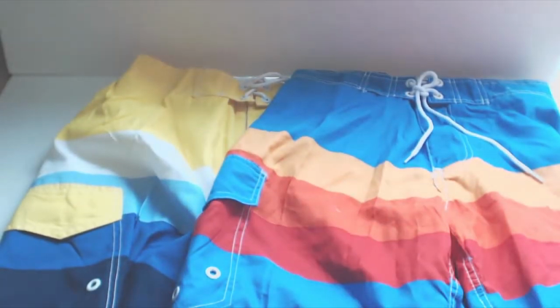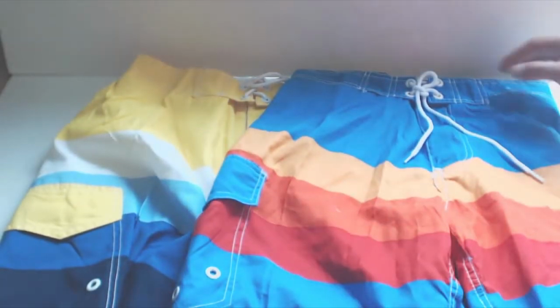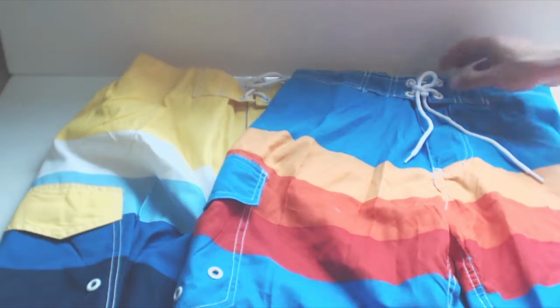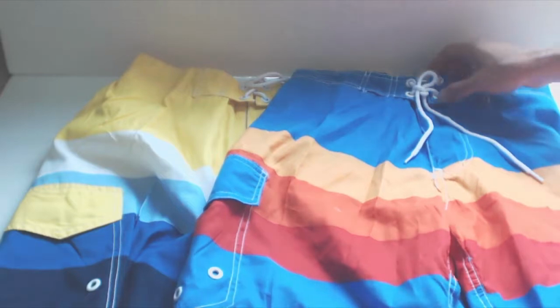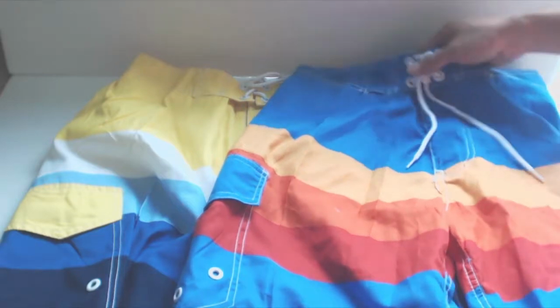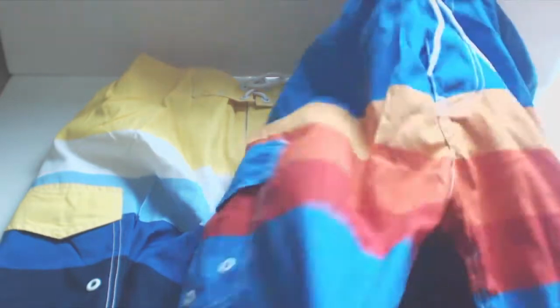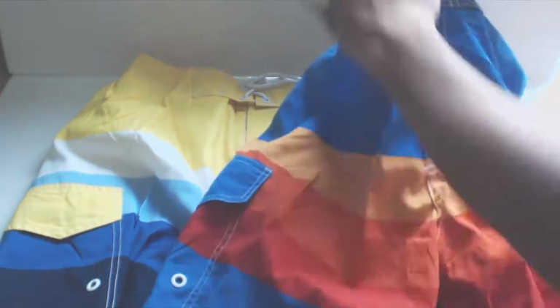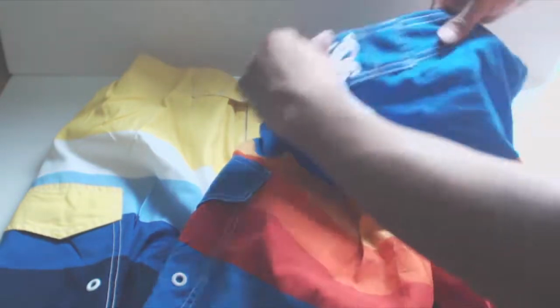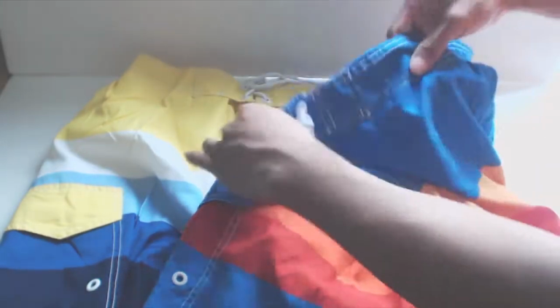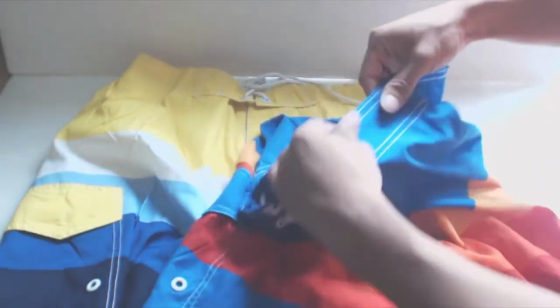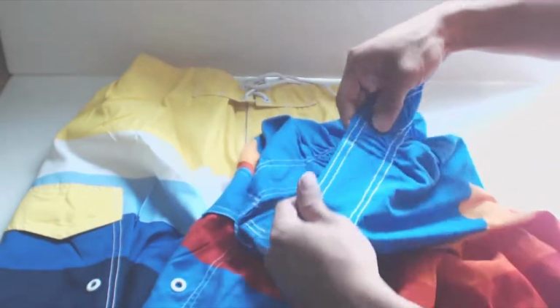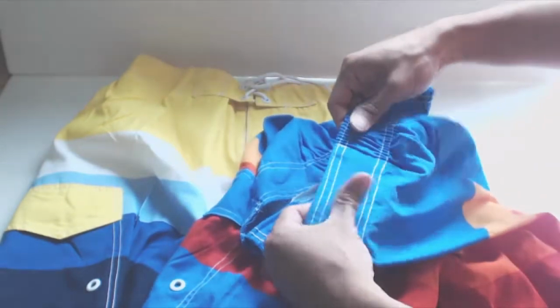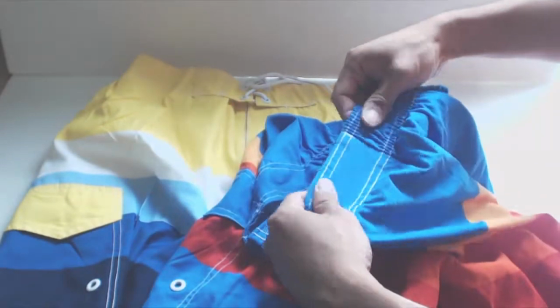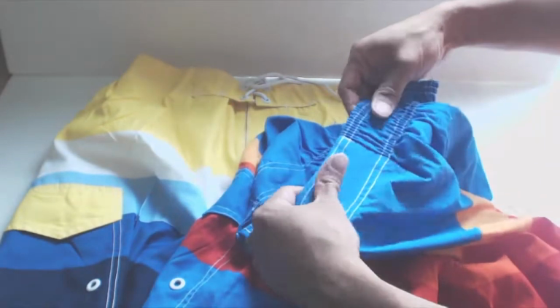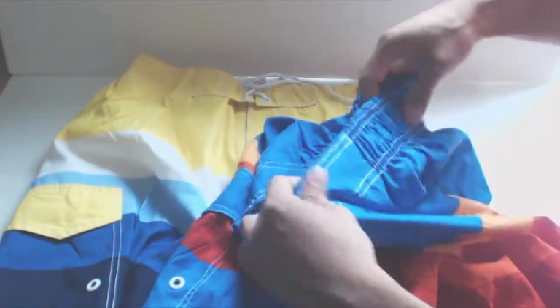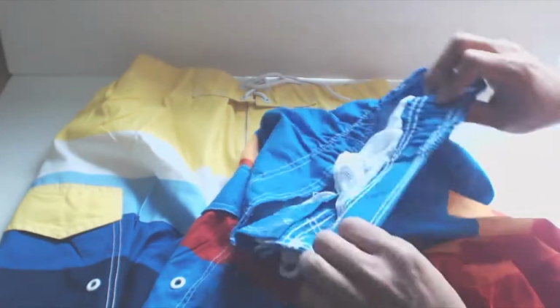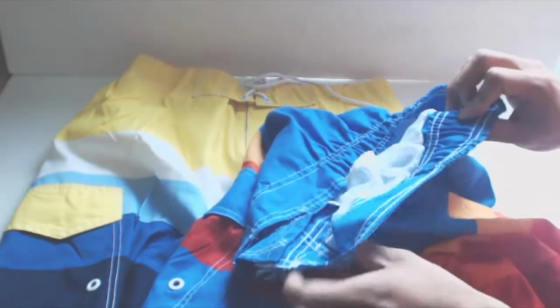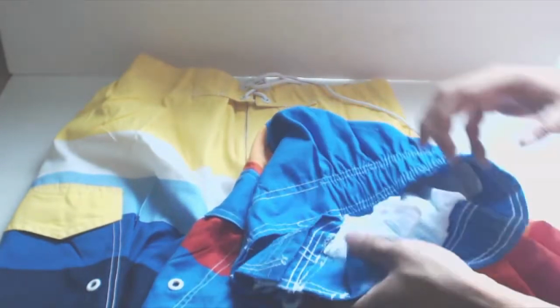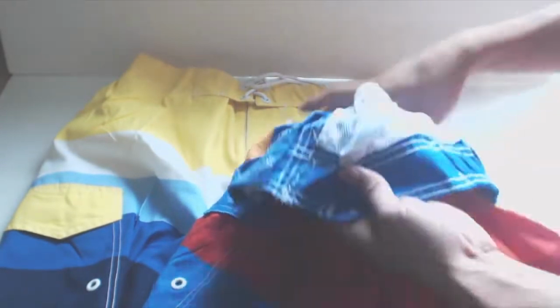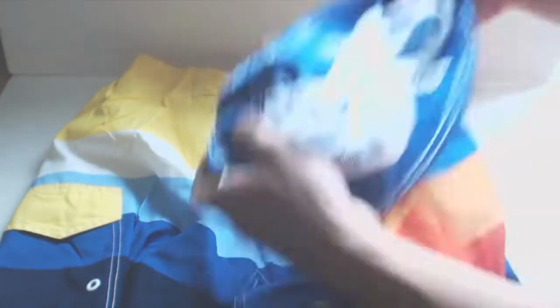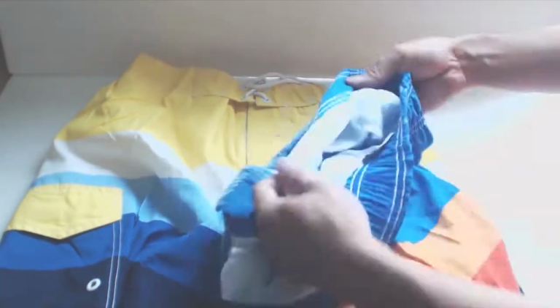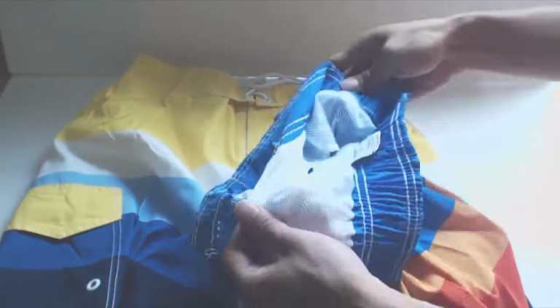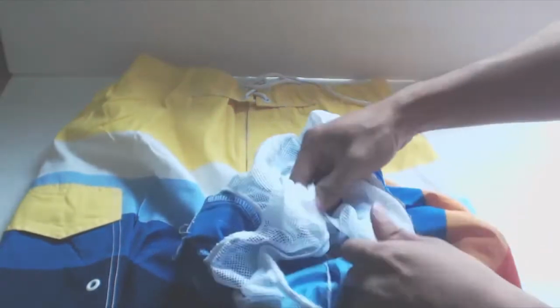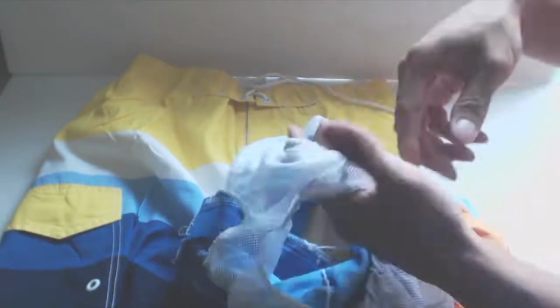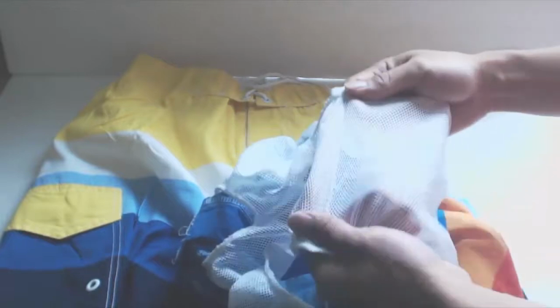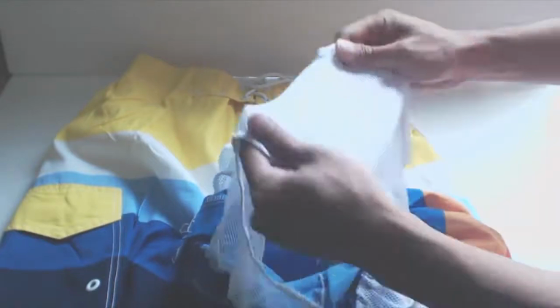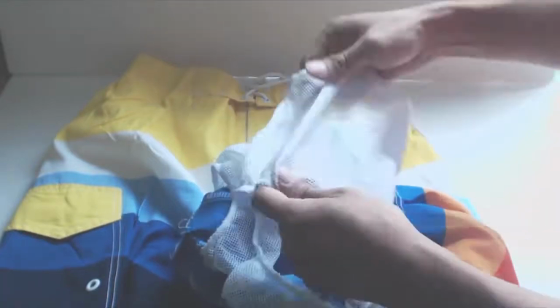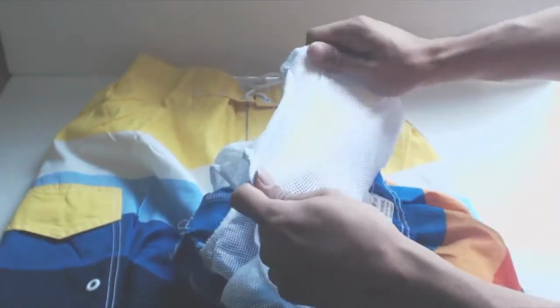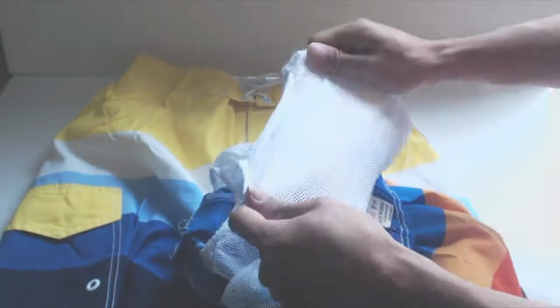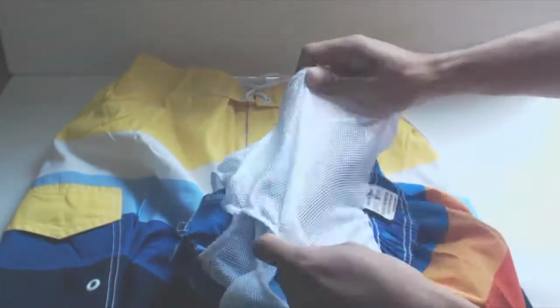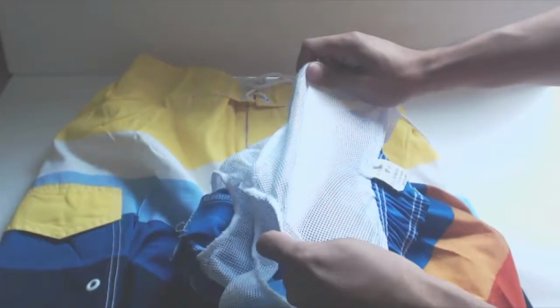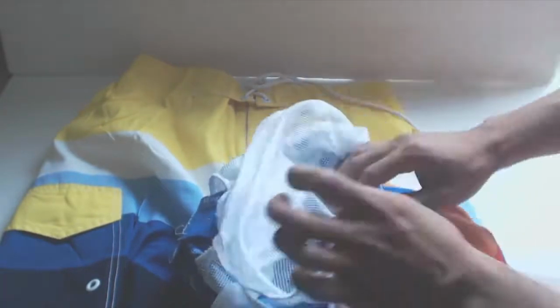The material that these swim trunks are made of is a lightweight polyester, like athletic shorts. On the inside, there is a mesh privacy lining that is slightly stretchy.